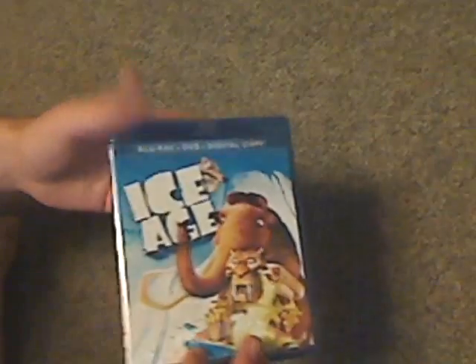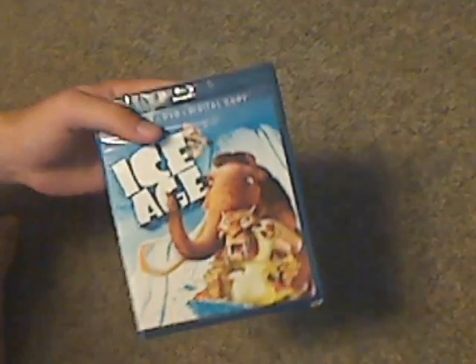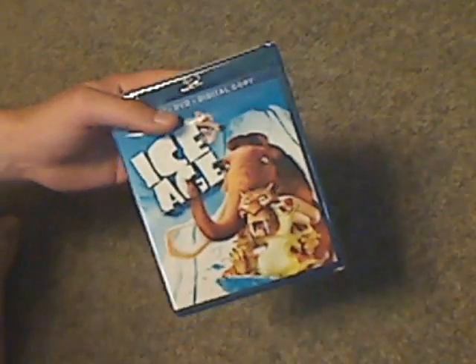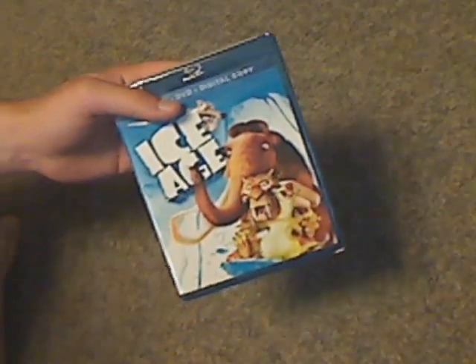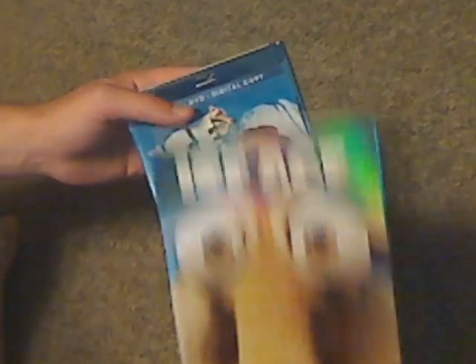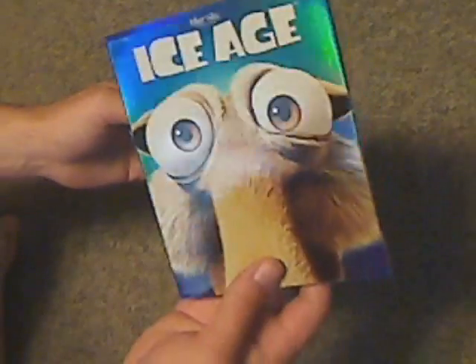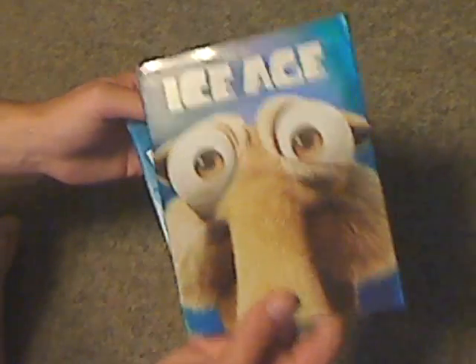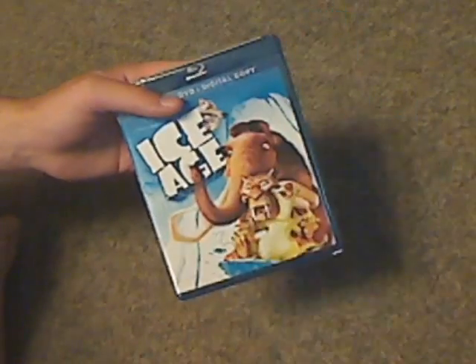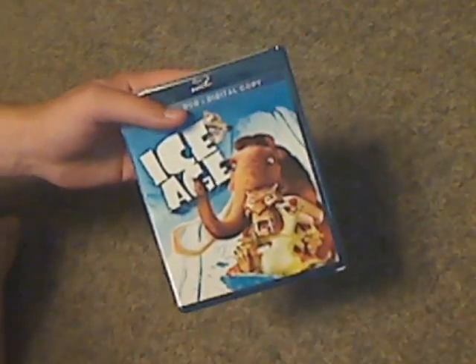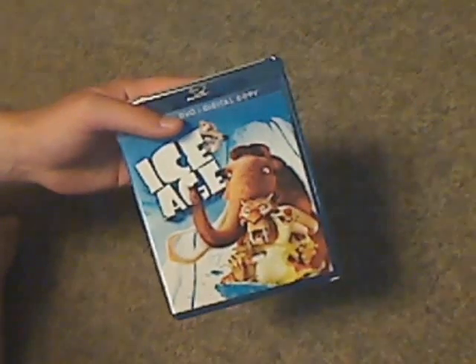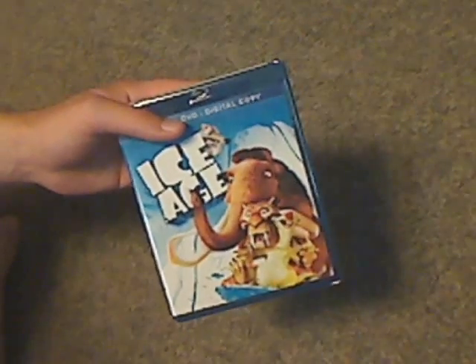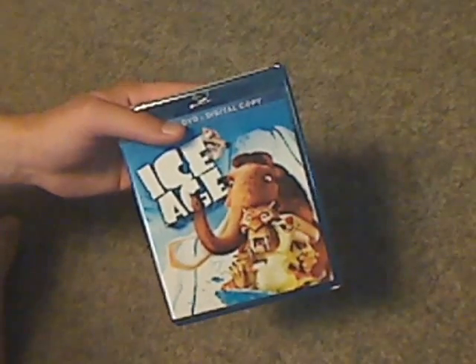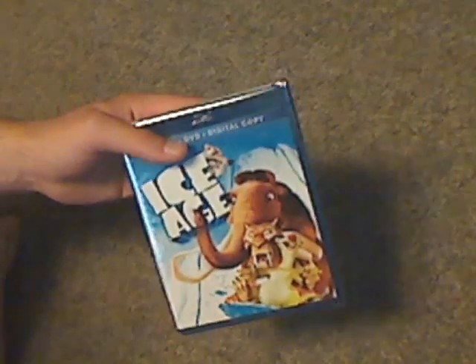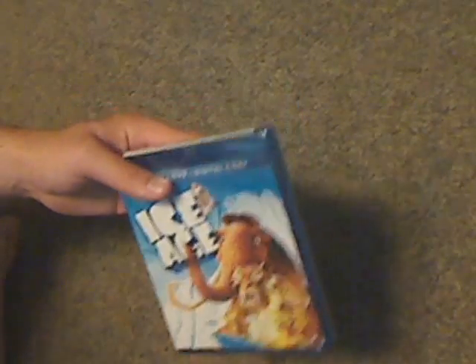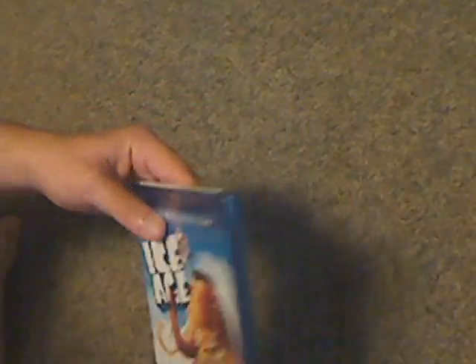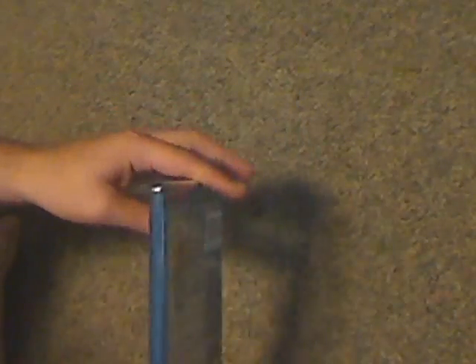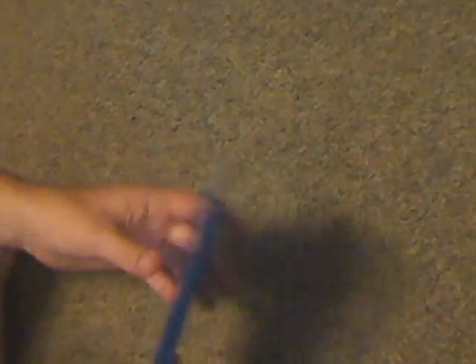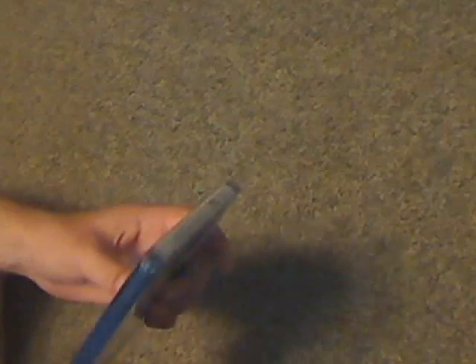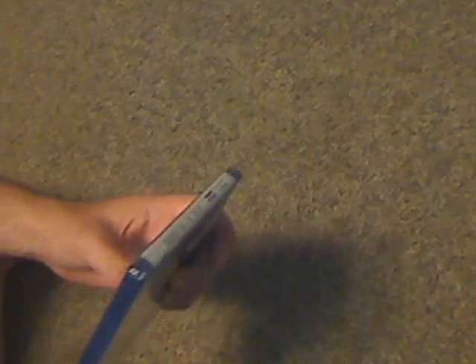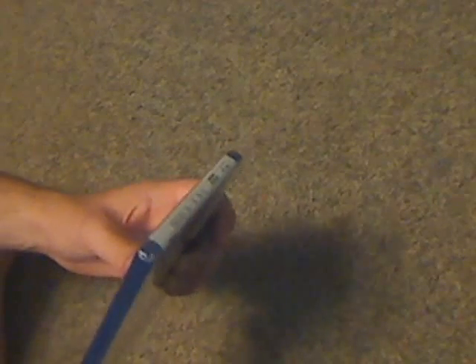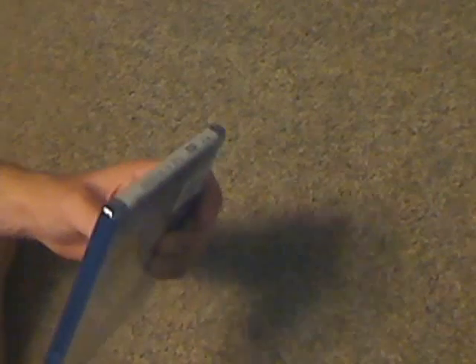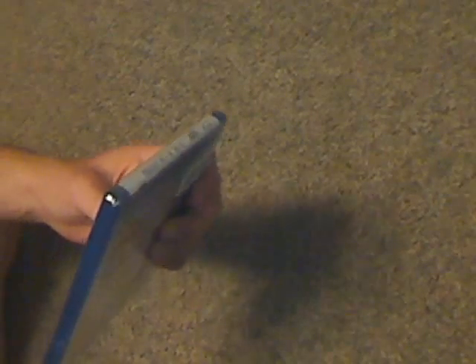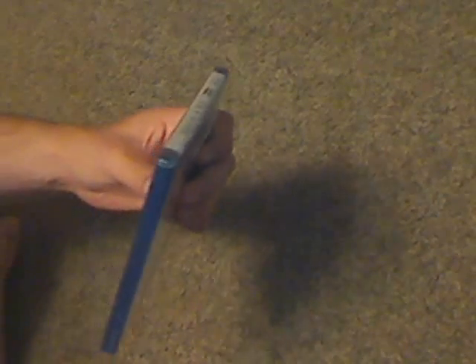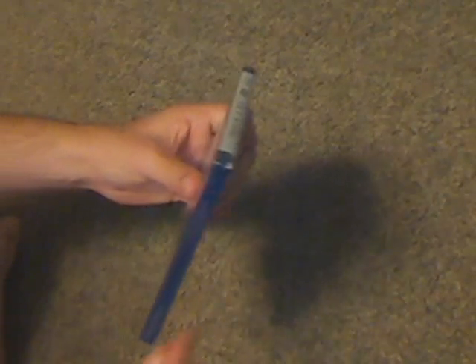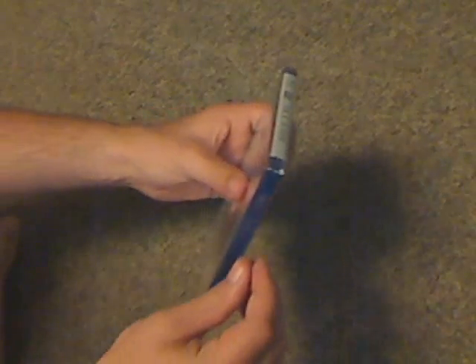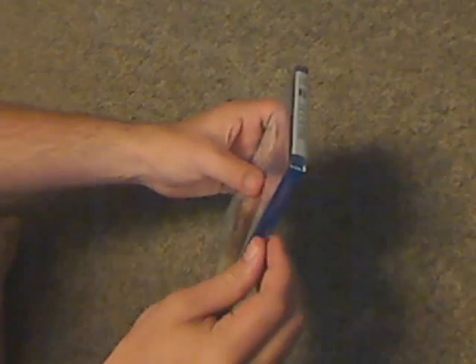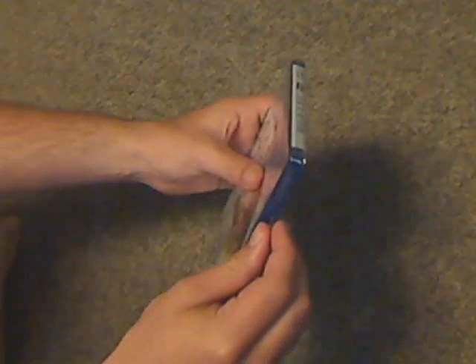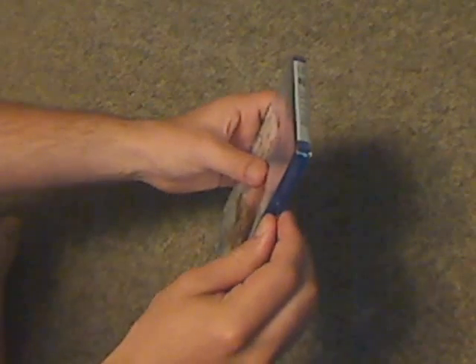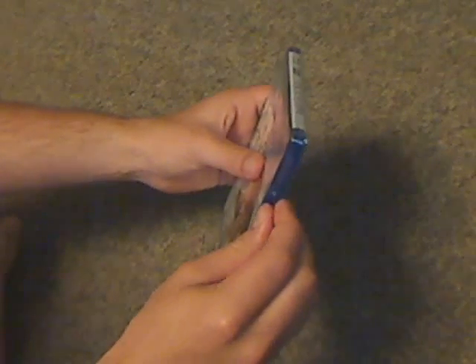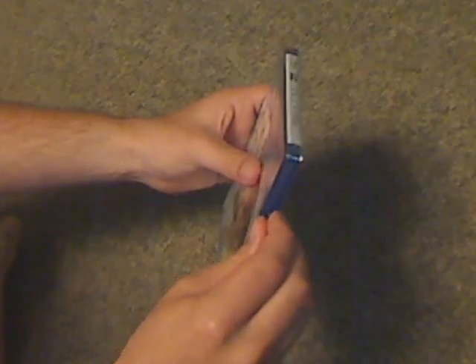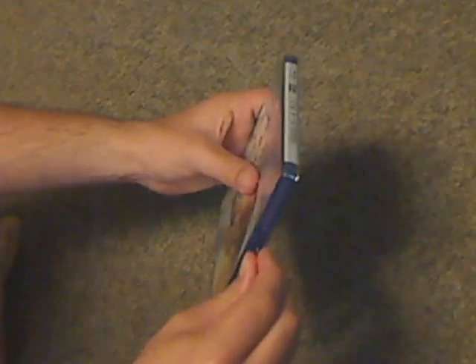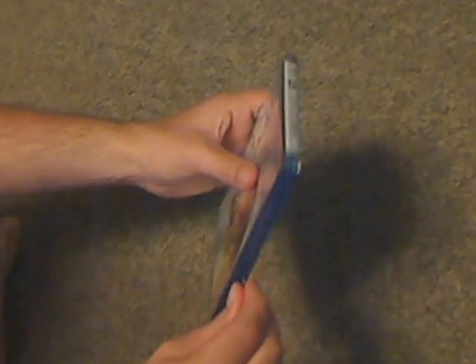I think the slipcover was supposed to be like a new feature of it. And so now let's open it up.